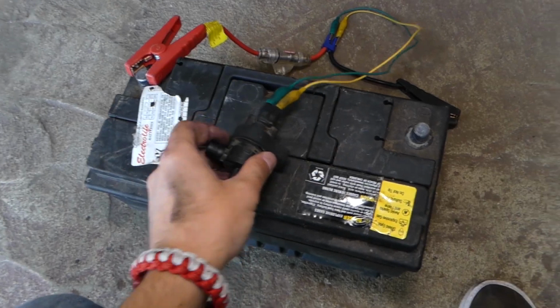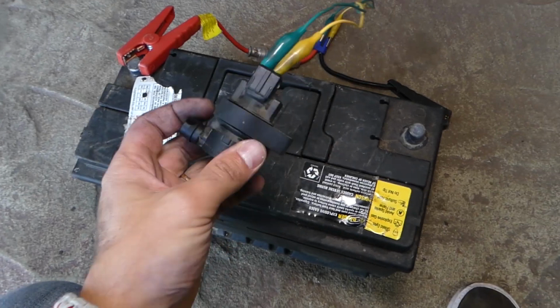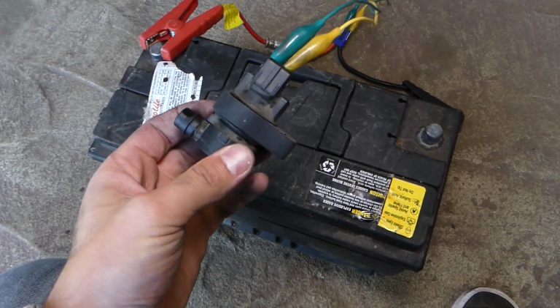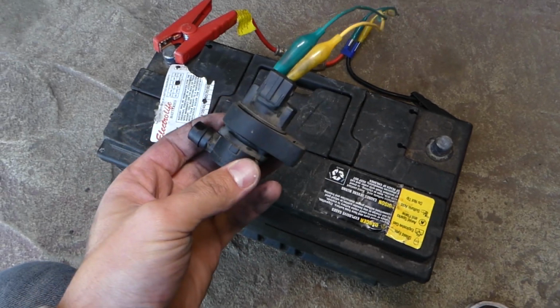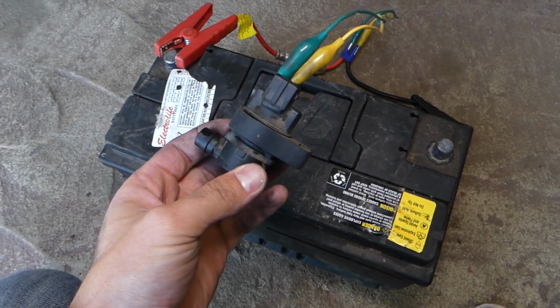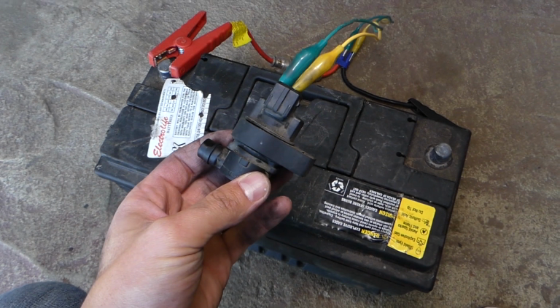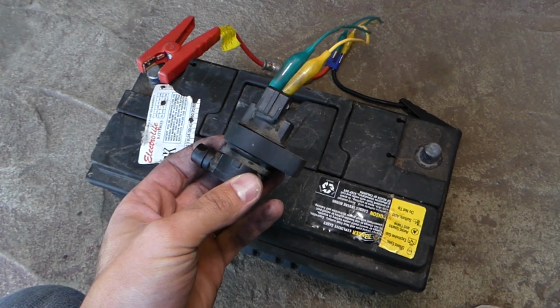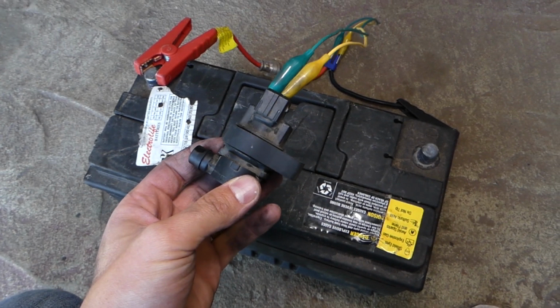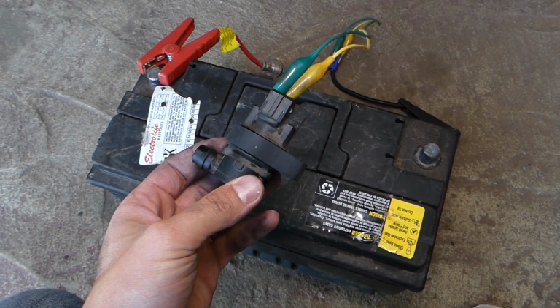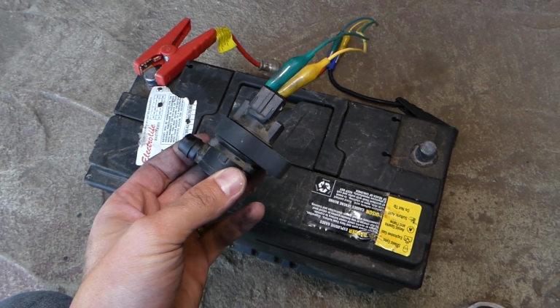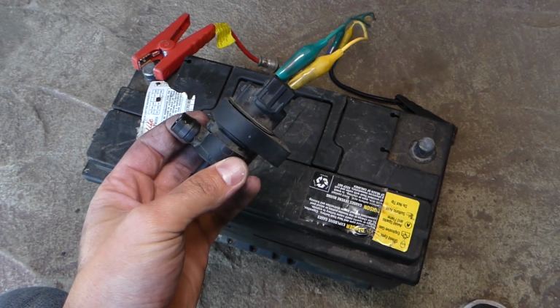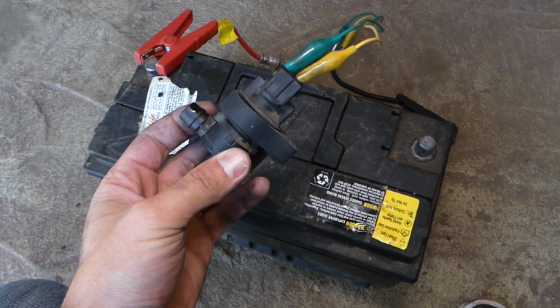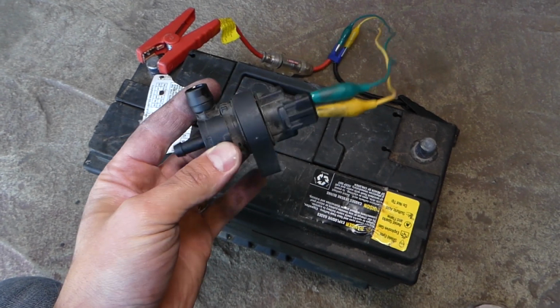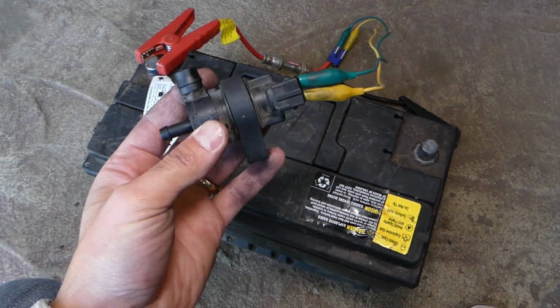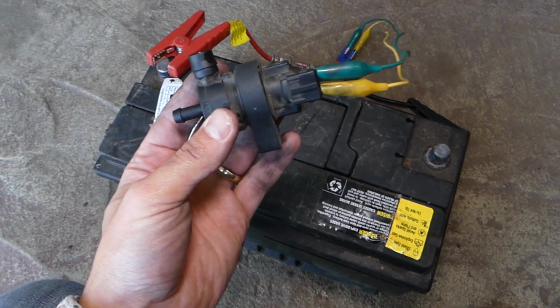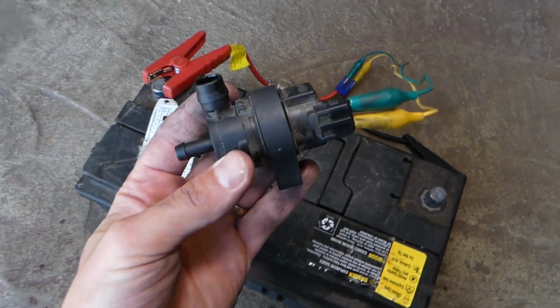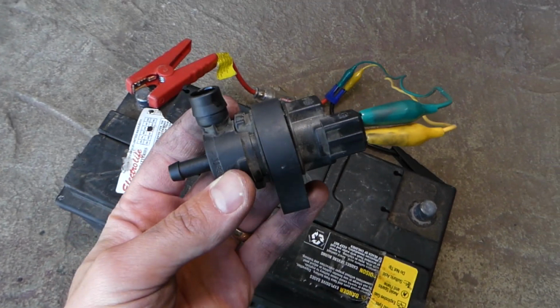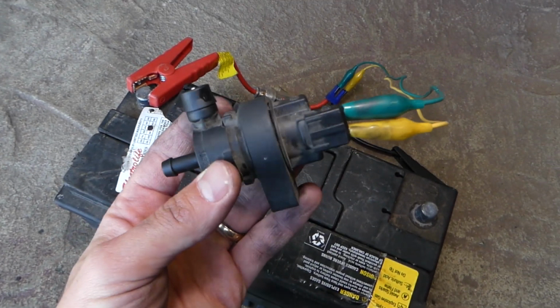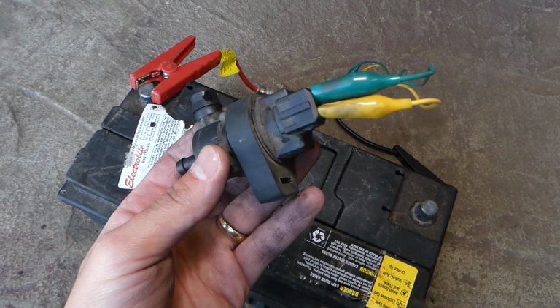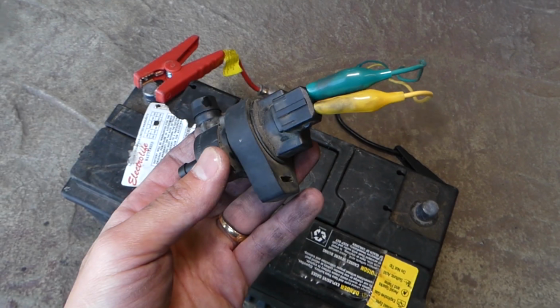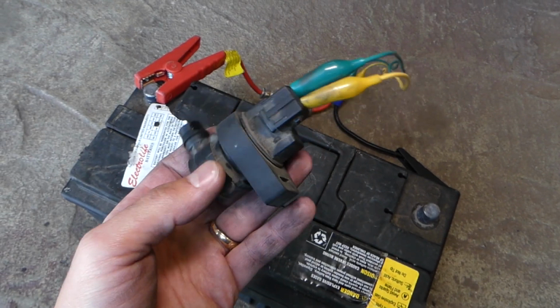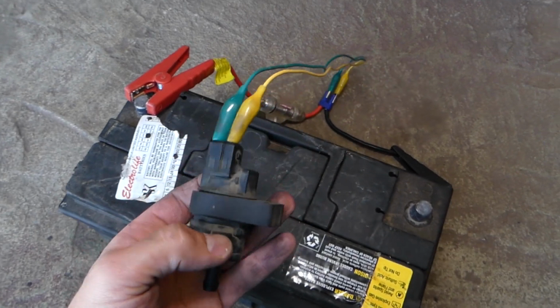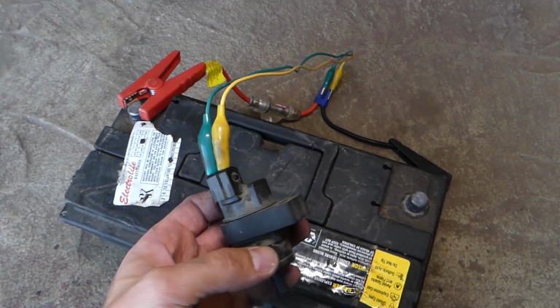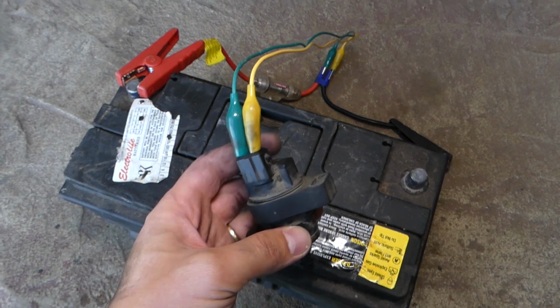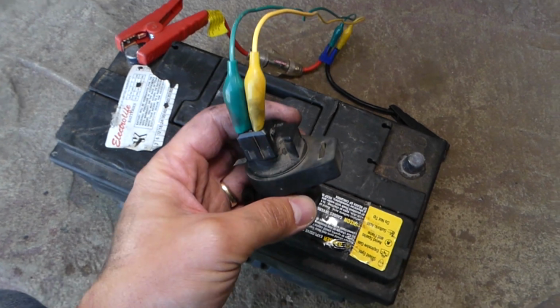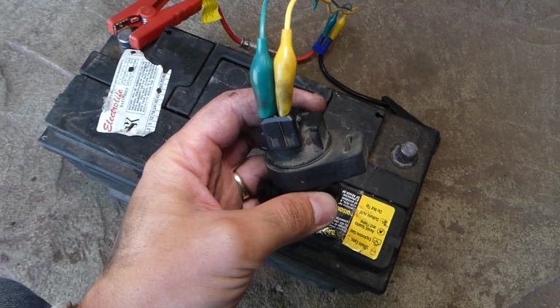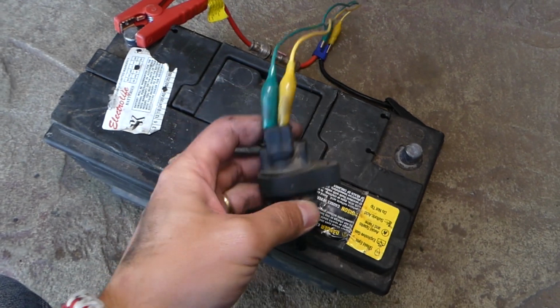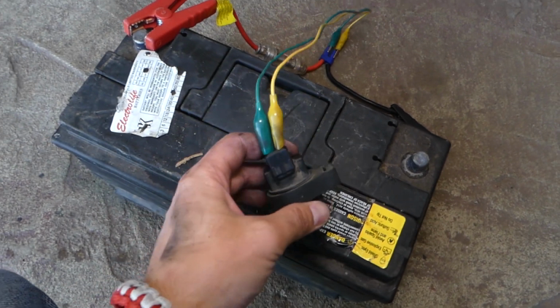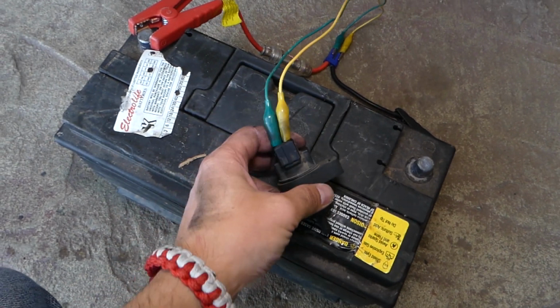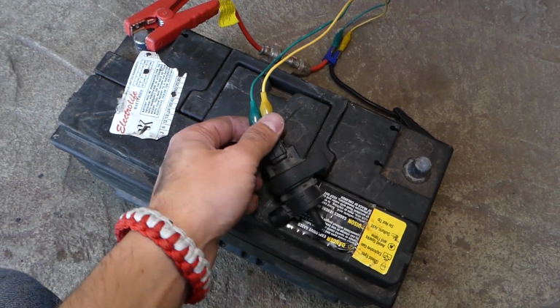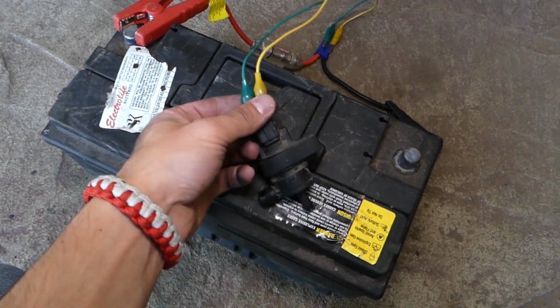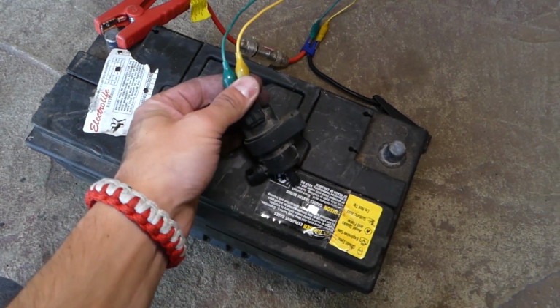So, this is the purge valve right here. You can see that's what it looks like — it has only two wires. That thing has only two wires on the back side.